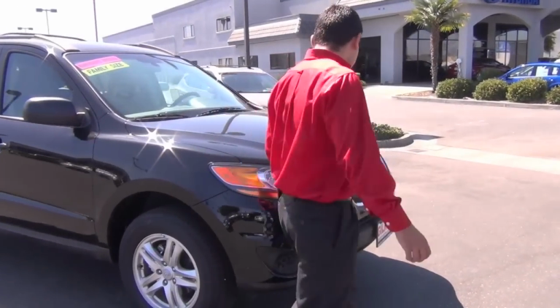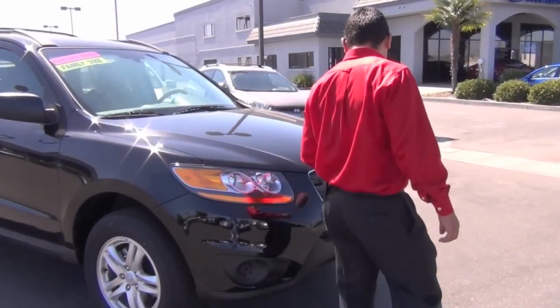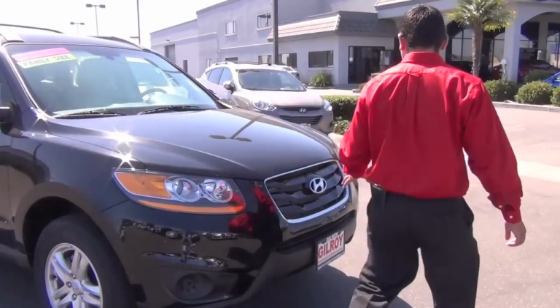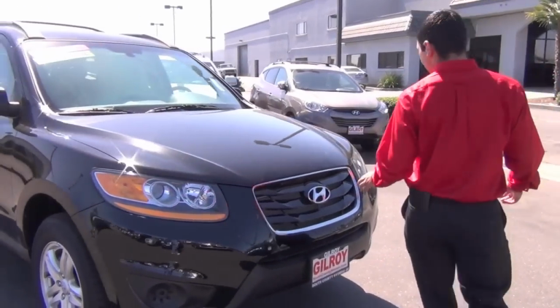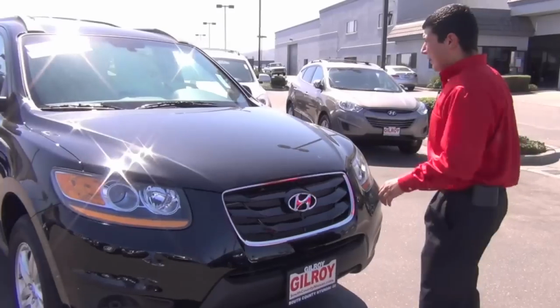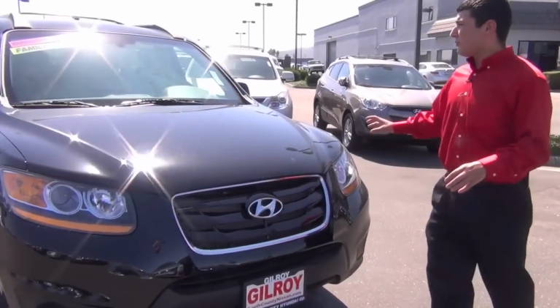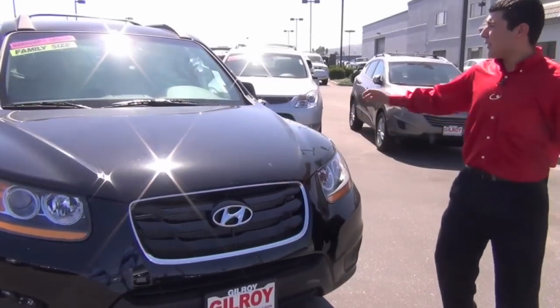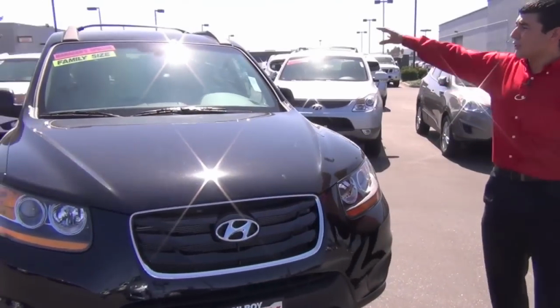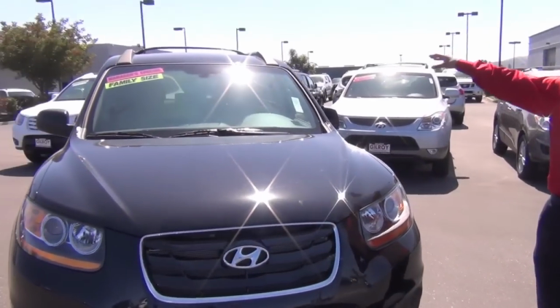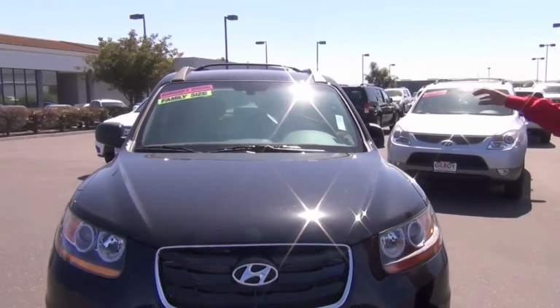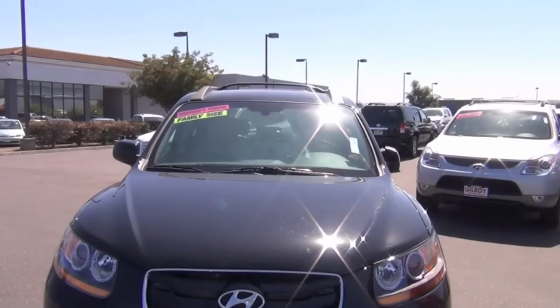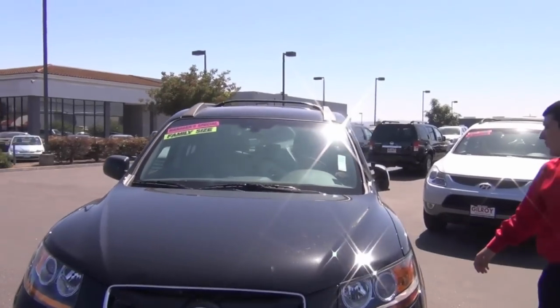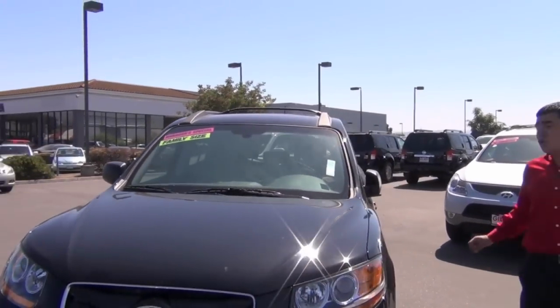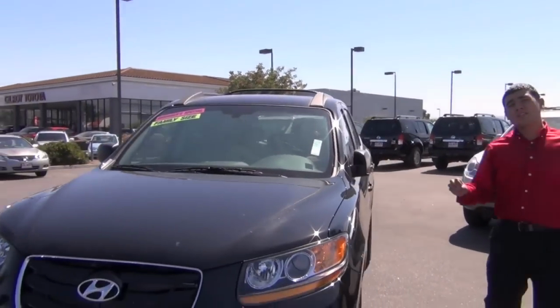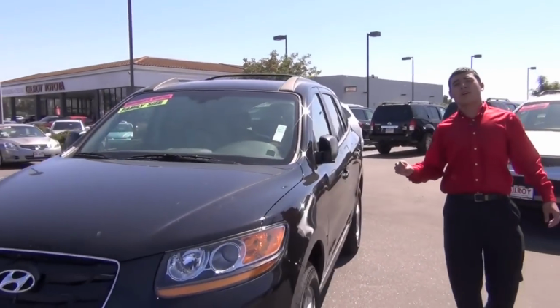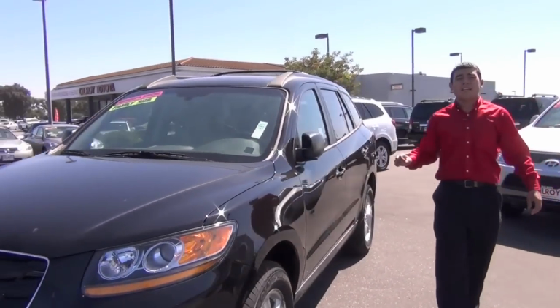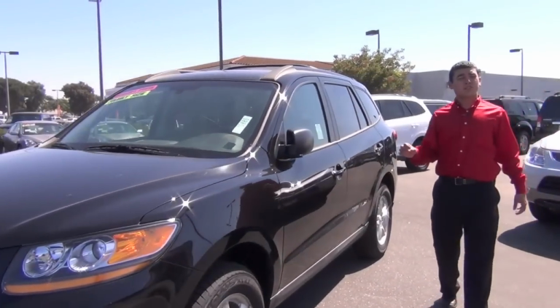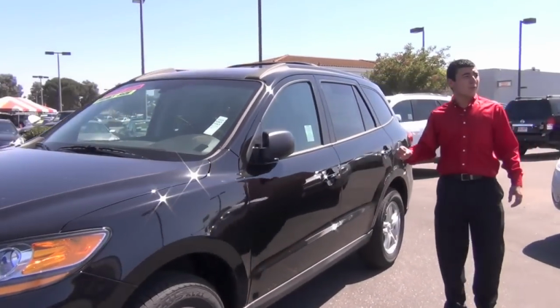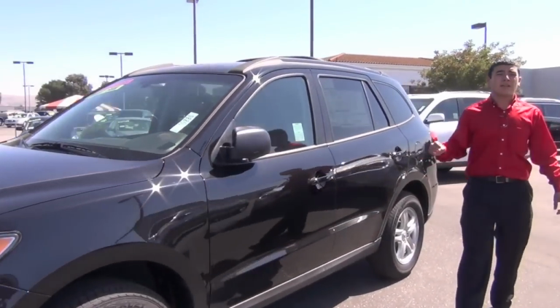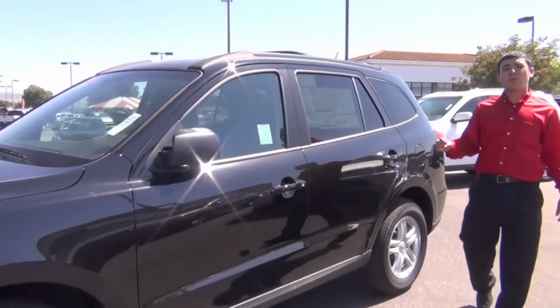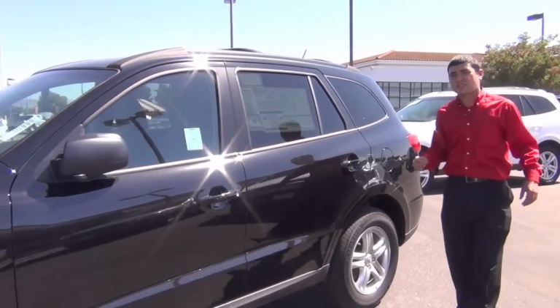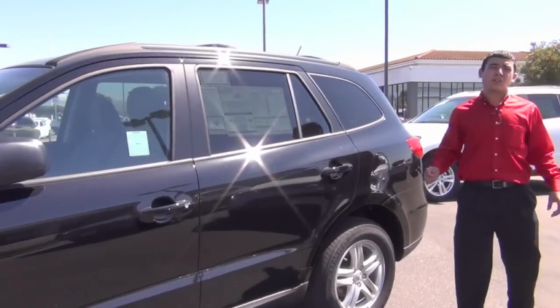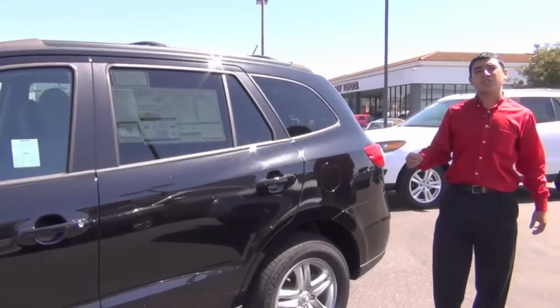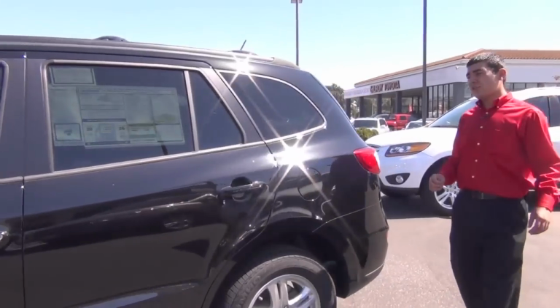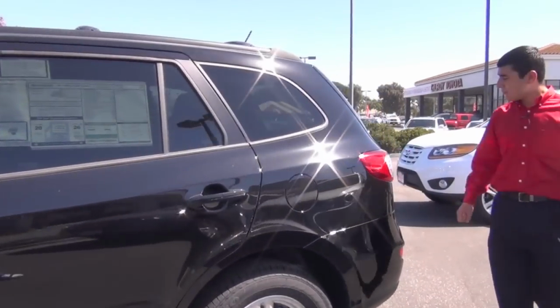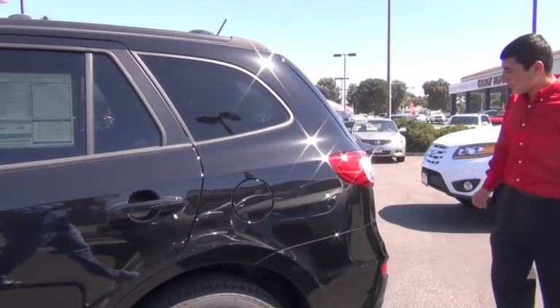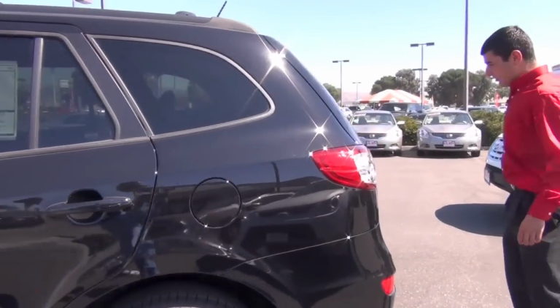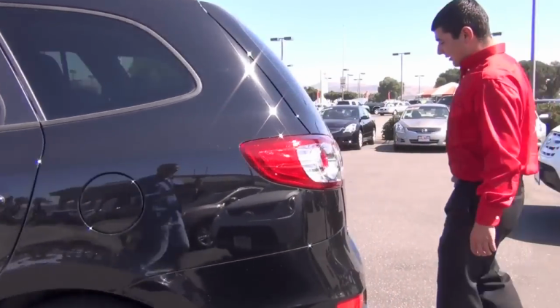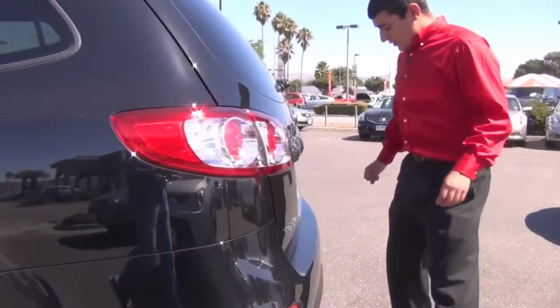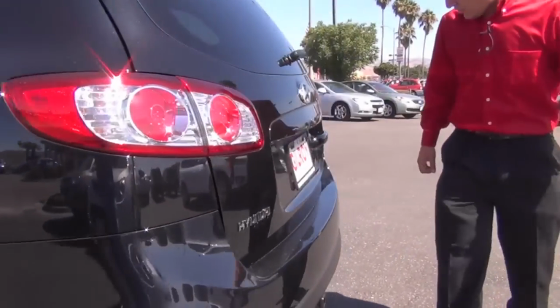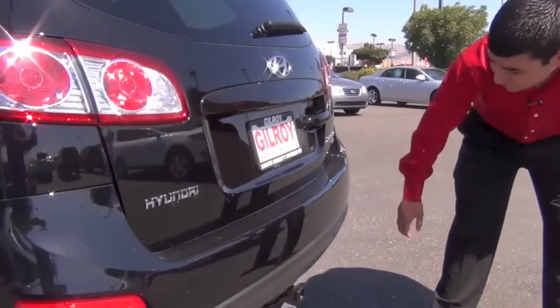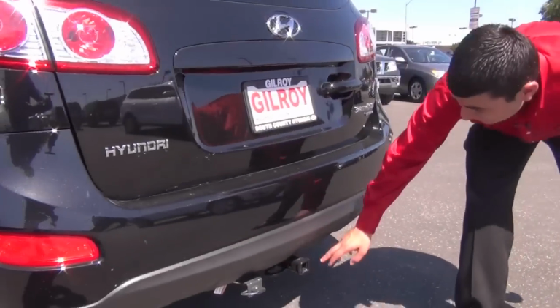This car has a great look to it. It also has the luggage rack on top and there's a towing package on this car that allows you to tow small things like a trailer, a jet ski, or a boat — something along that line. There's your towing package.